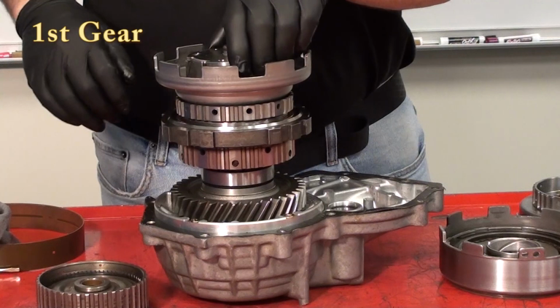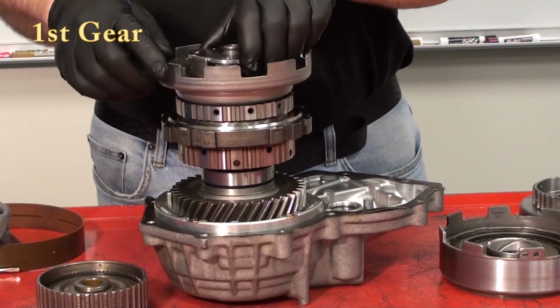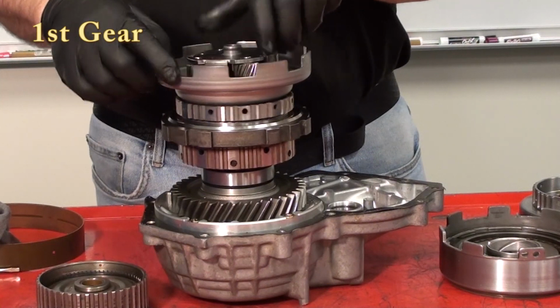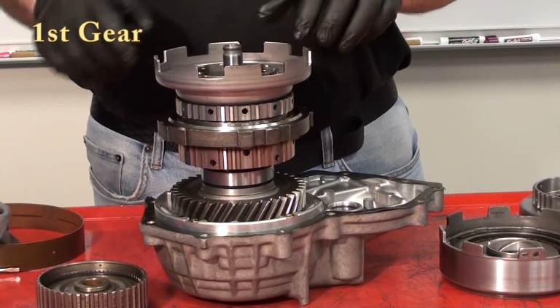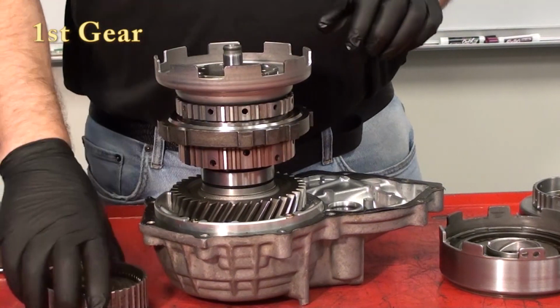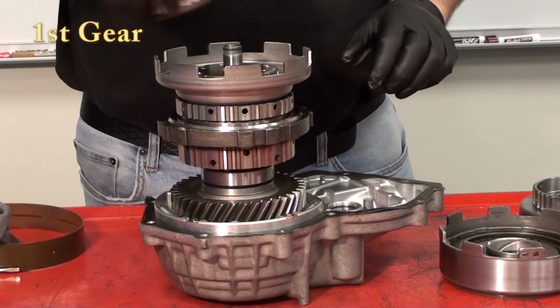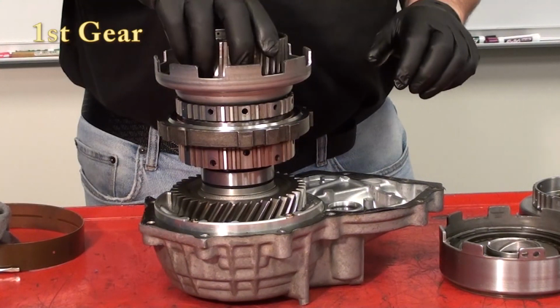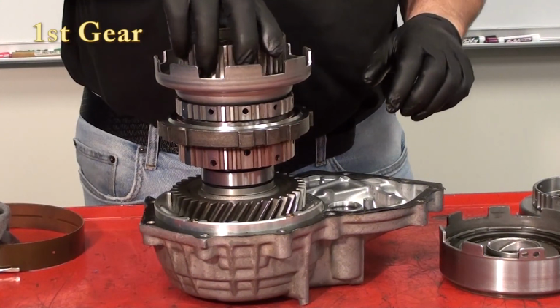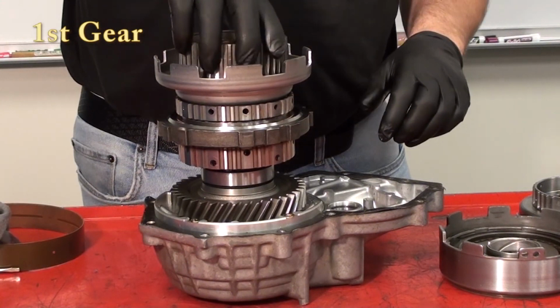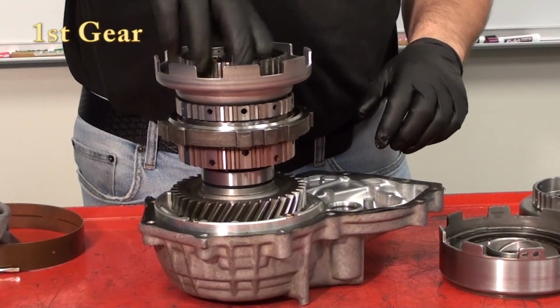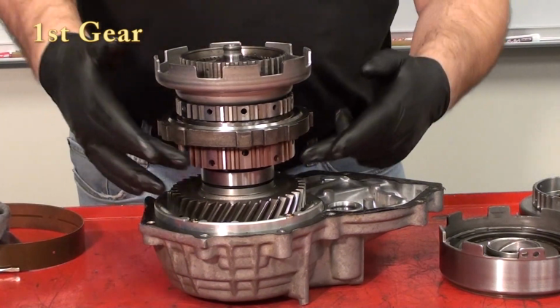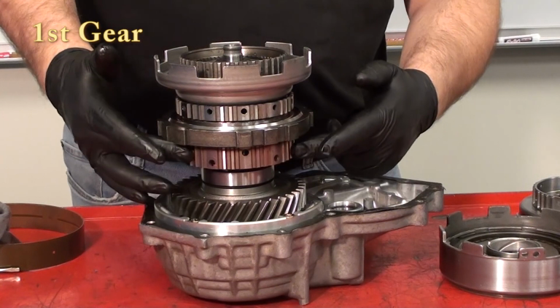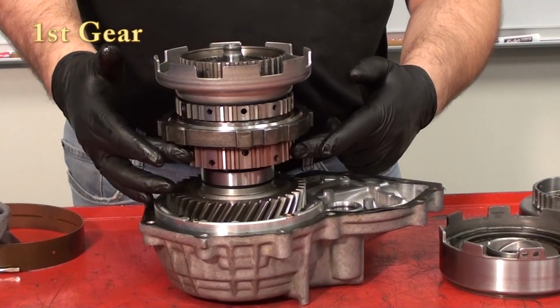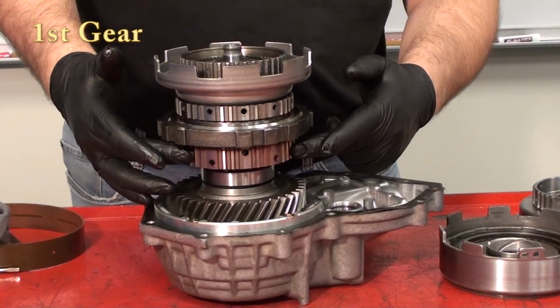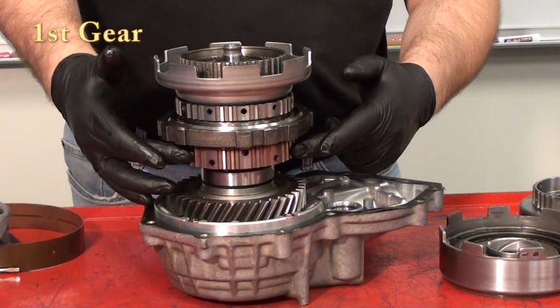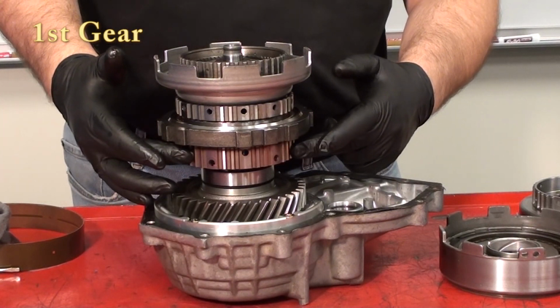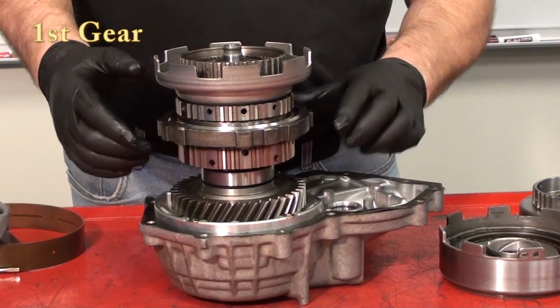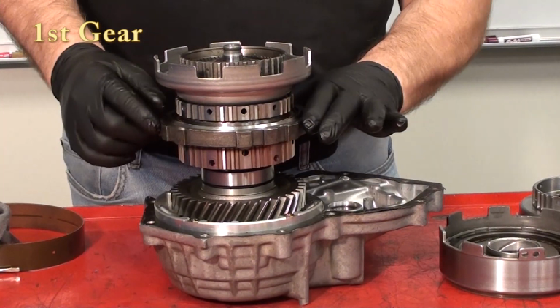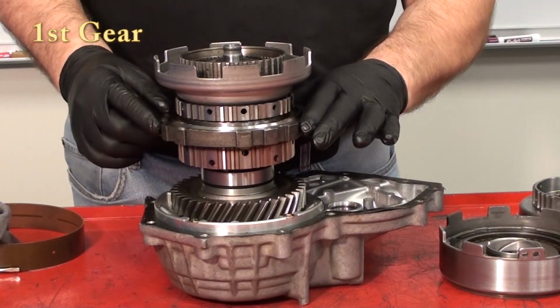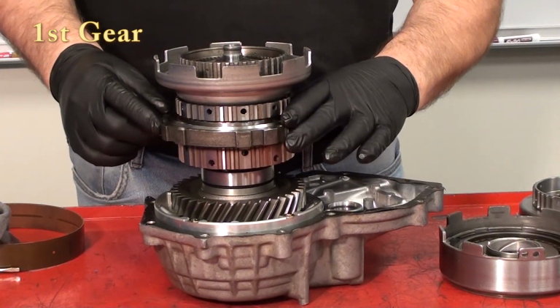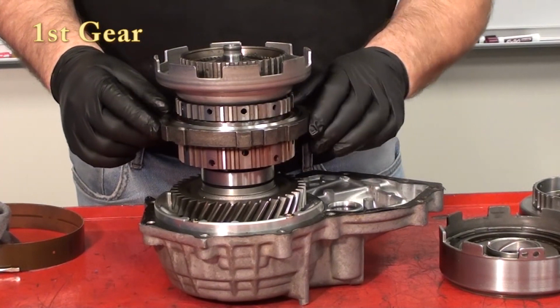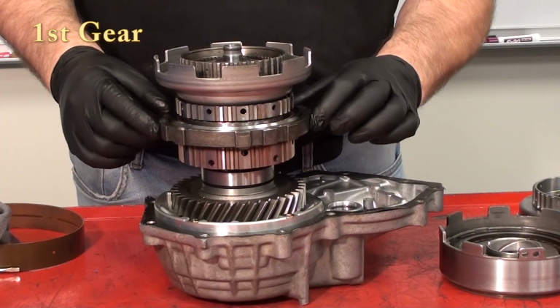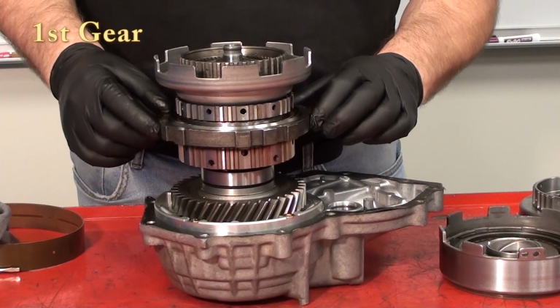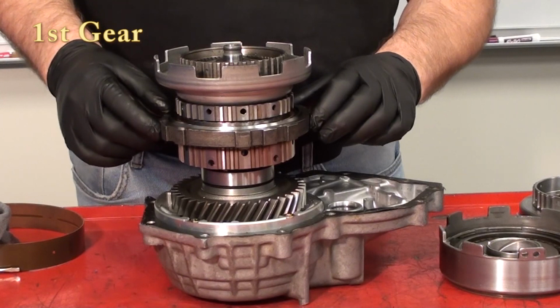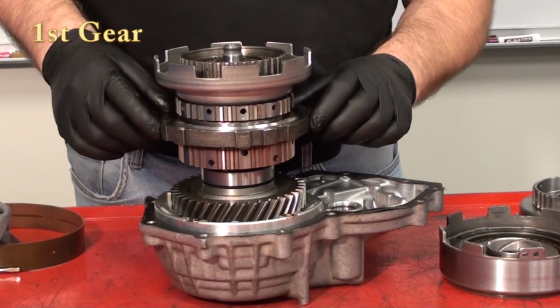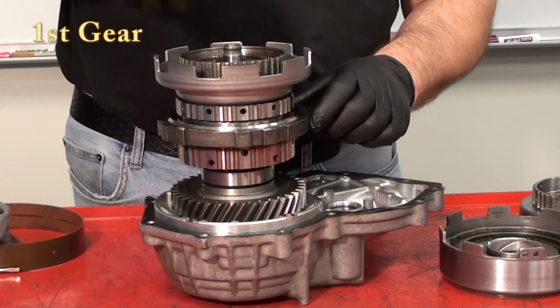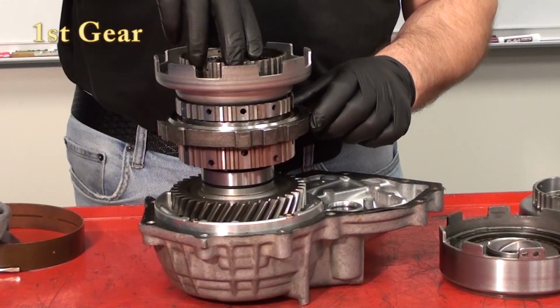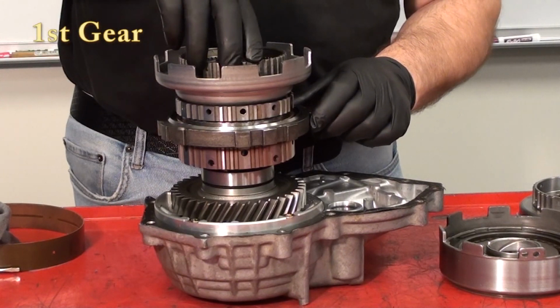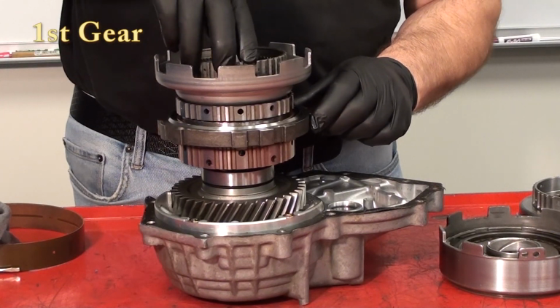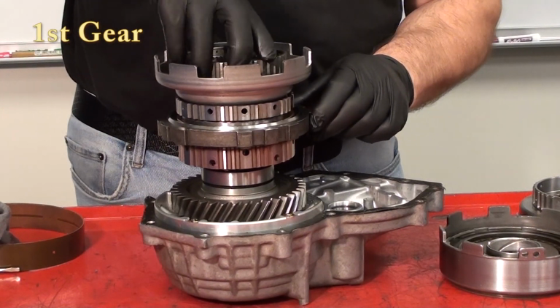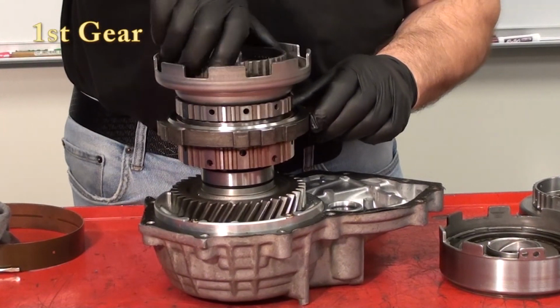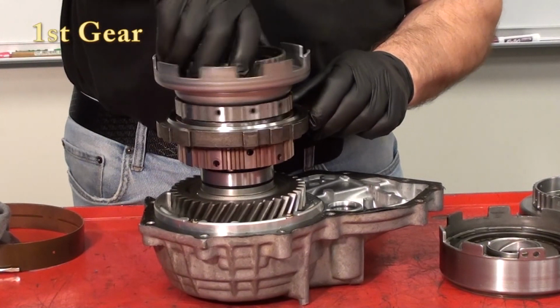The operation of first gear starts by putting the ring gear in place. We hold the number two one-way clutch, because that will stop the rear carrier from turning counterclockwise.